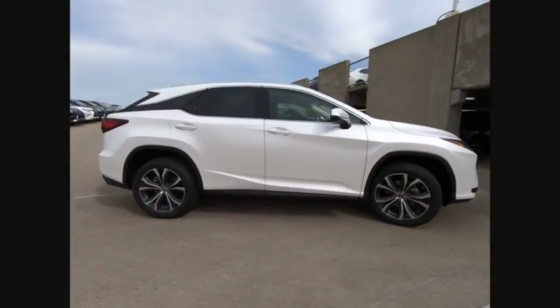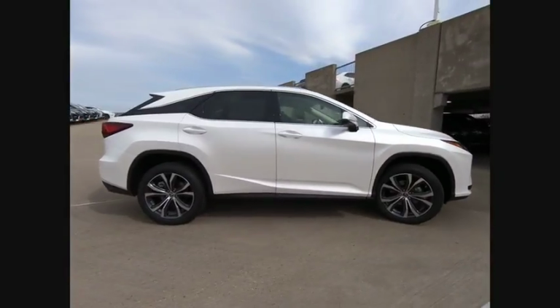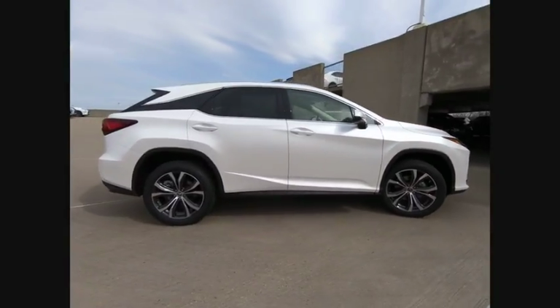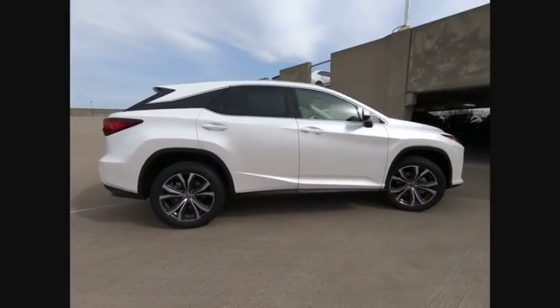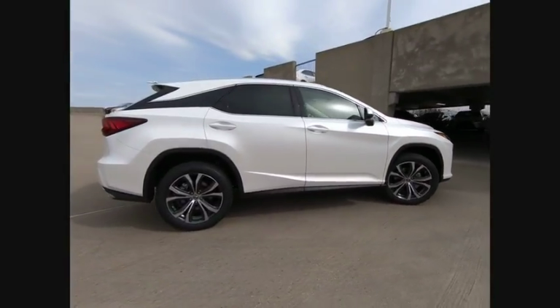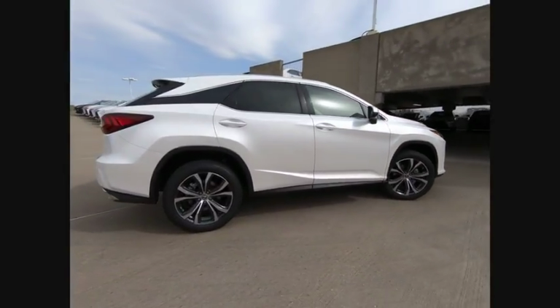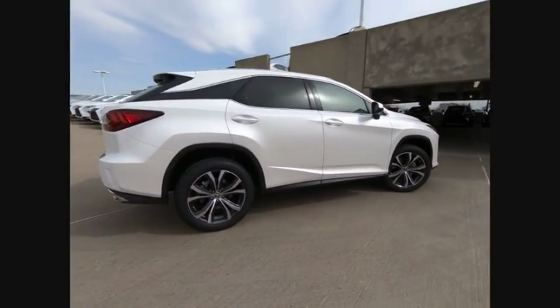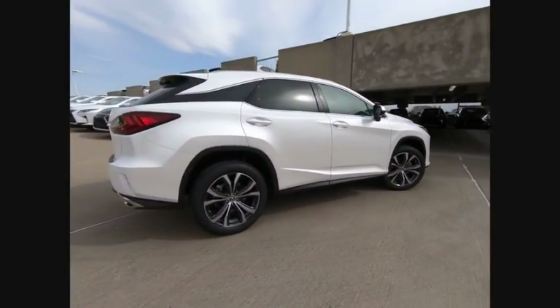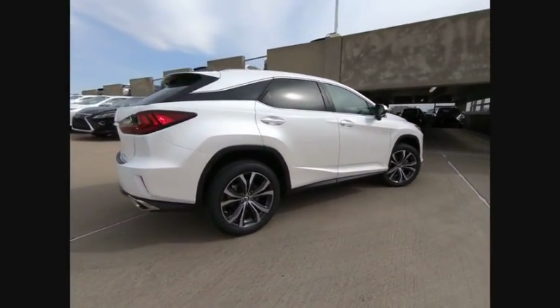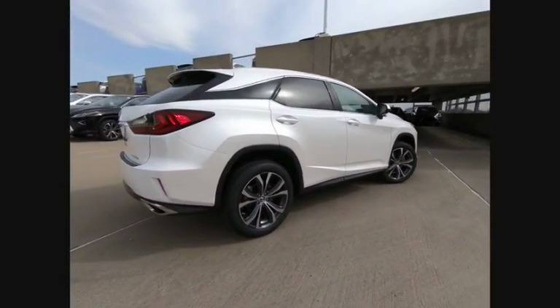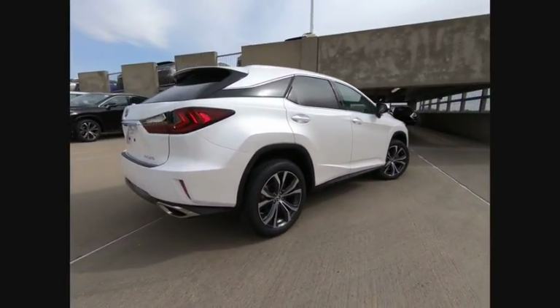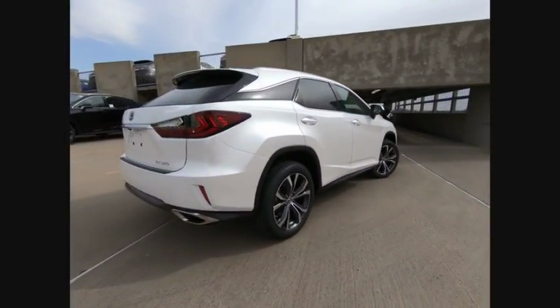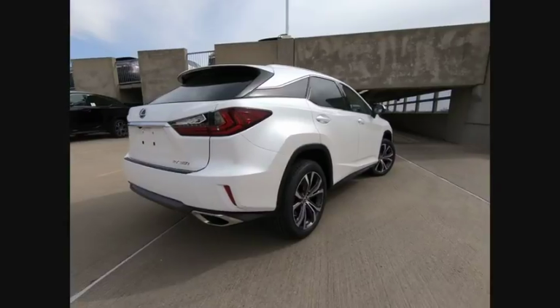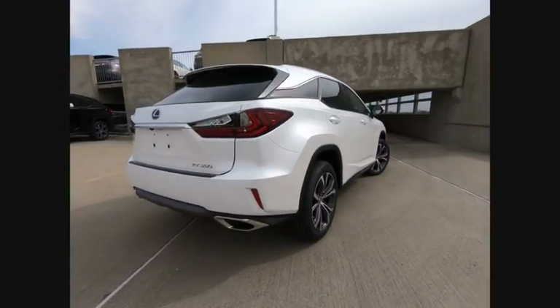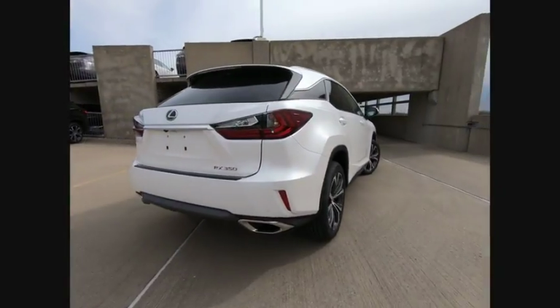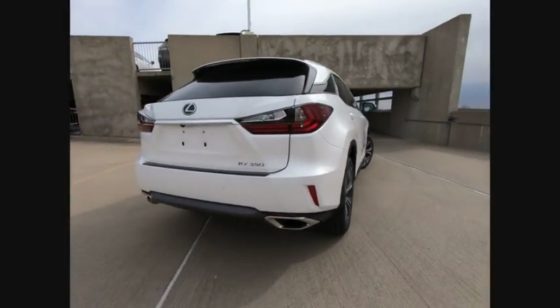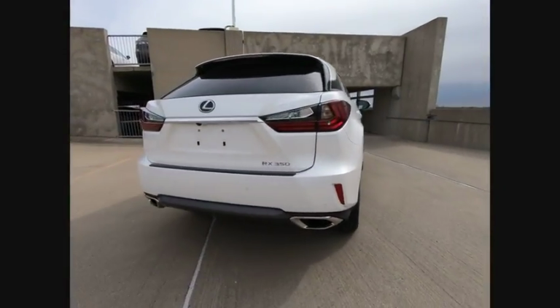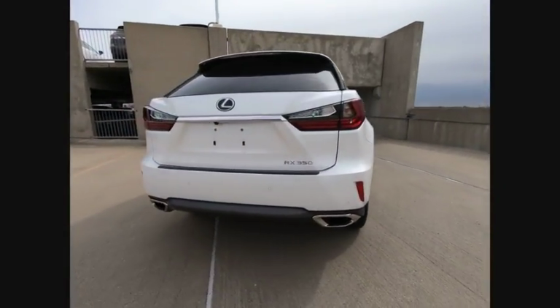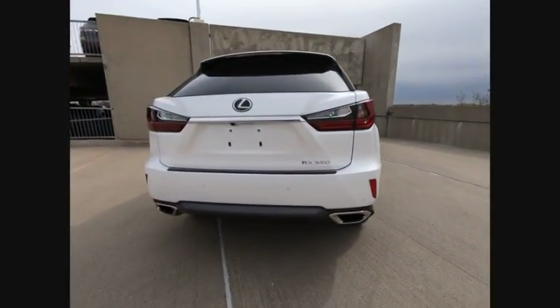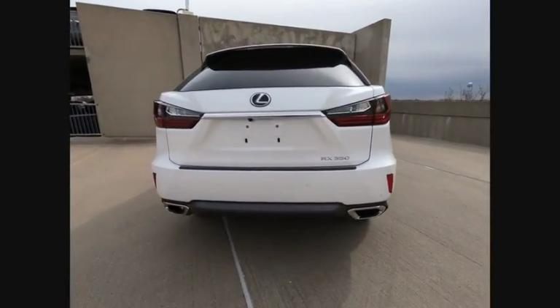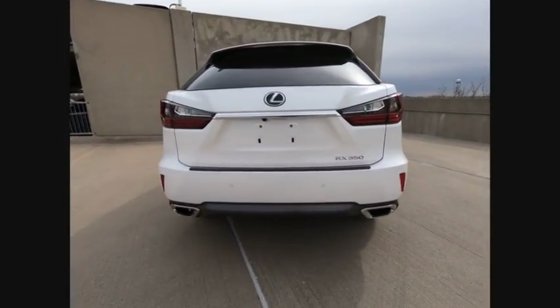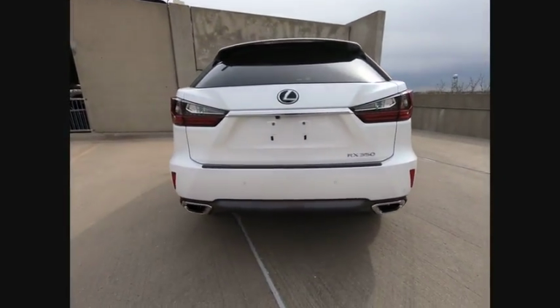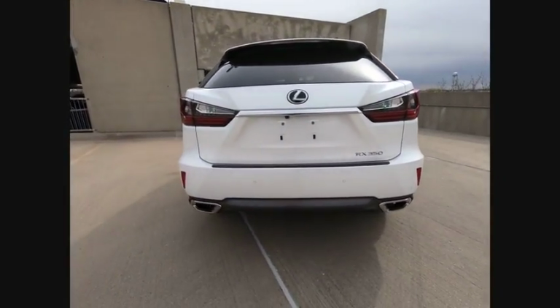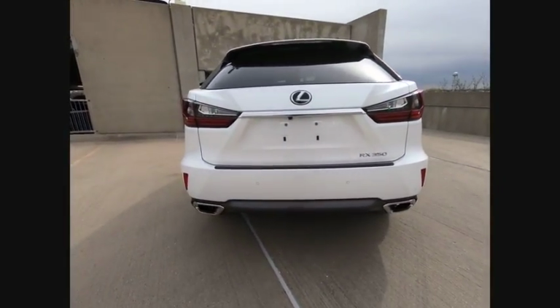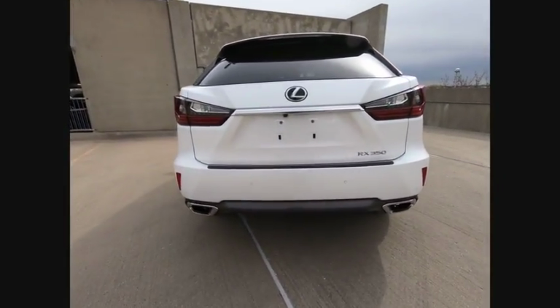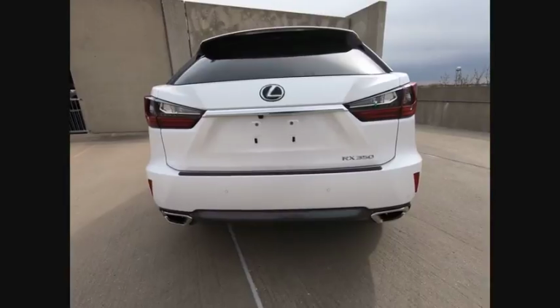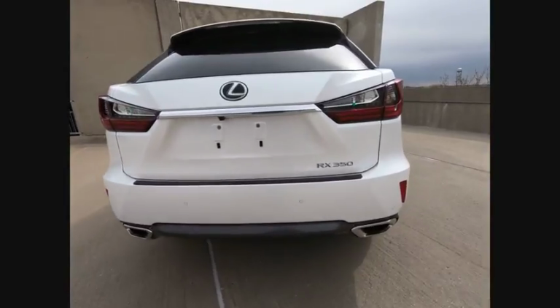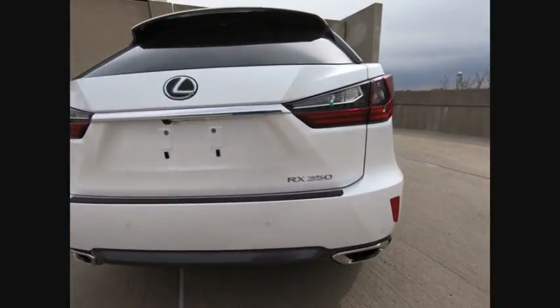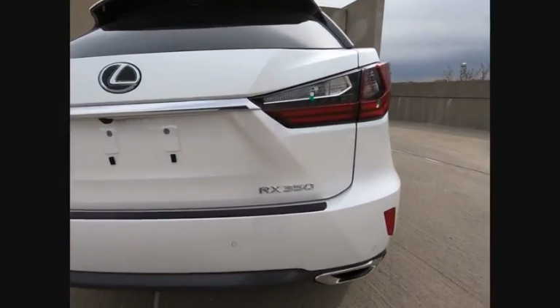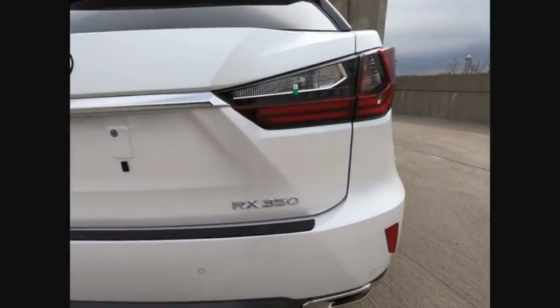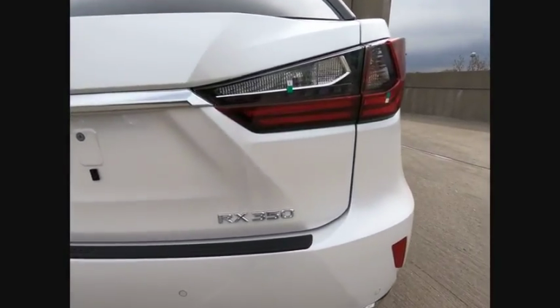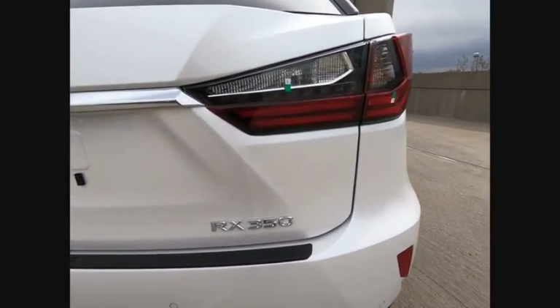Paired with a spacious cargo area and a powerful V6 engine, the RX350 continues to offer the best combination of powerful performance and interior luxury in its class. Here are some of this vehicle's great options.